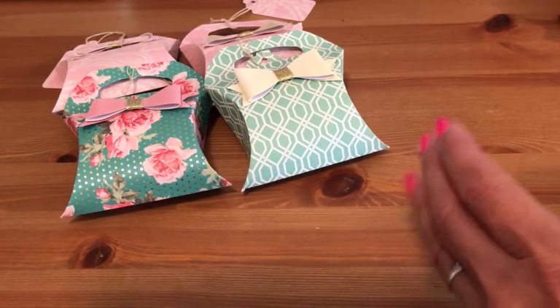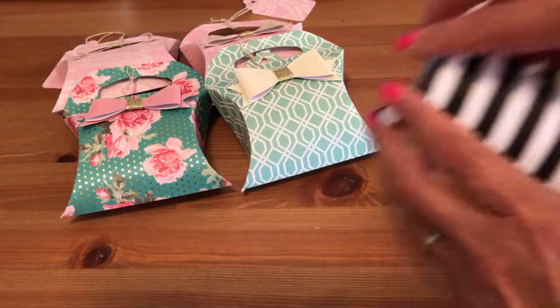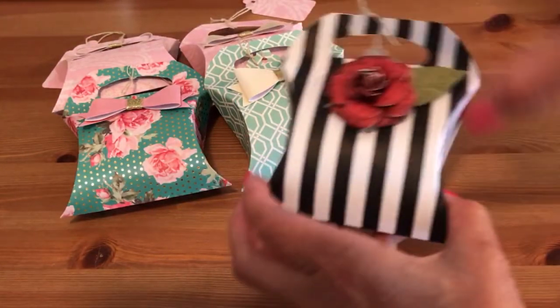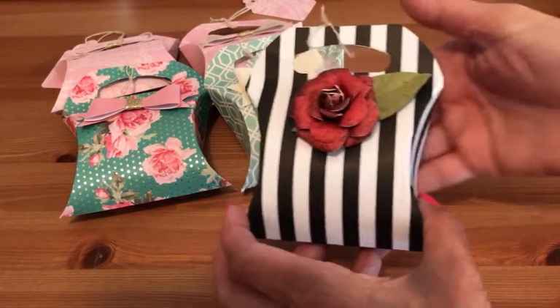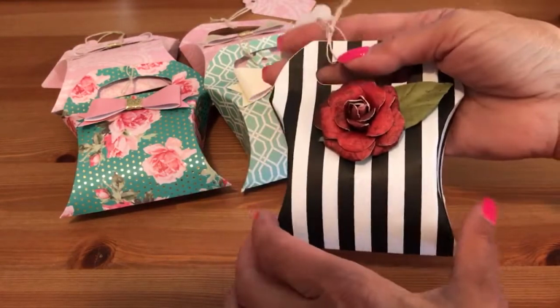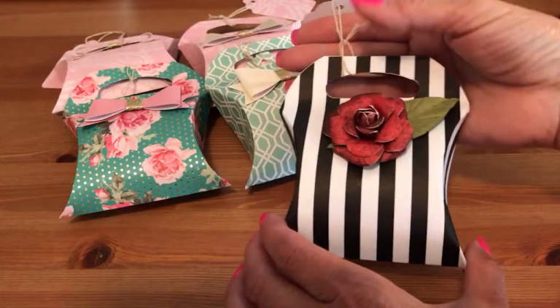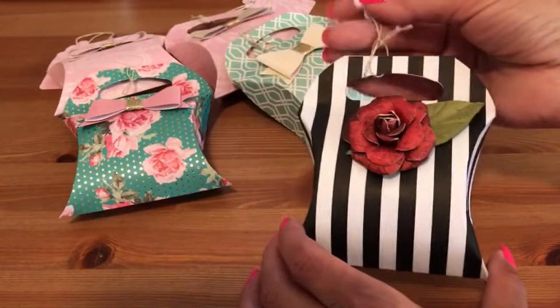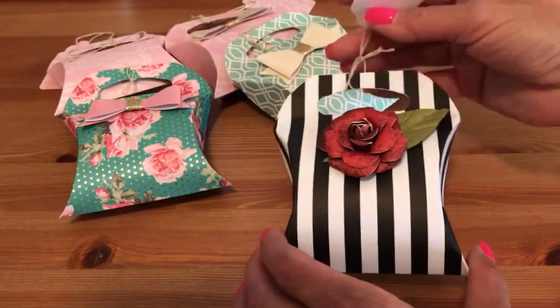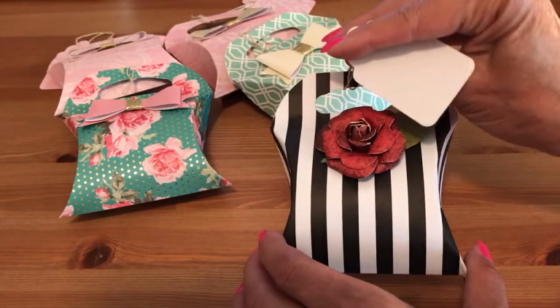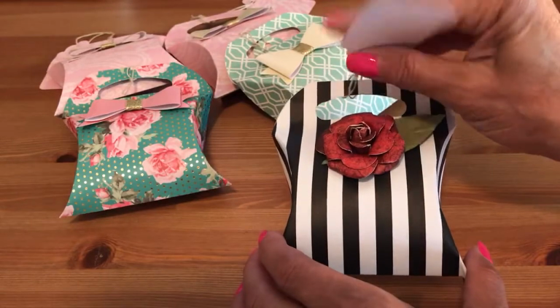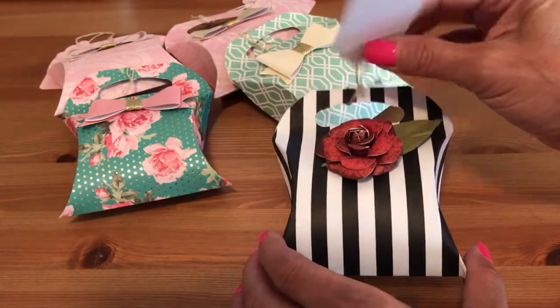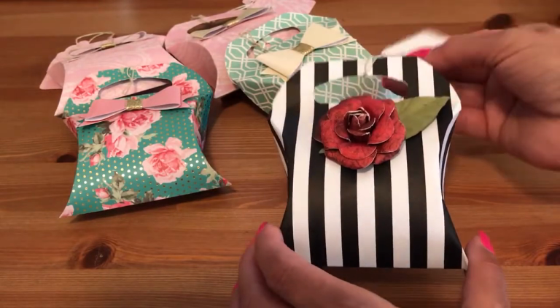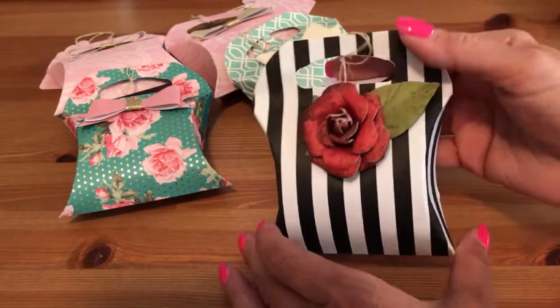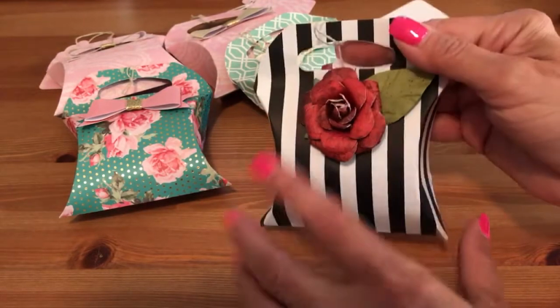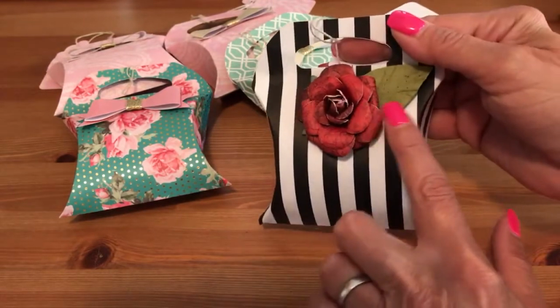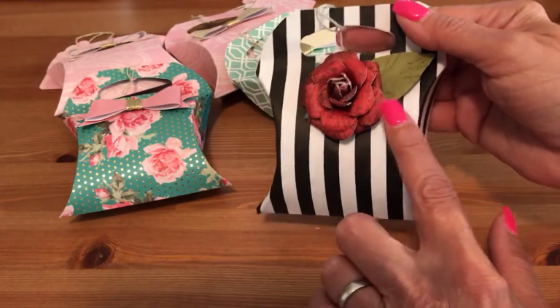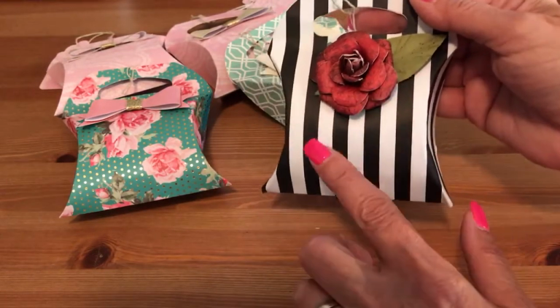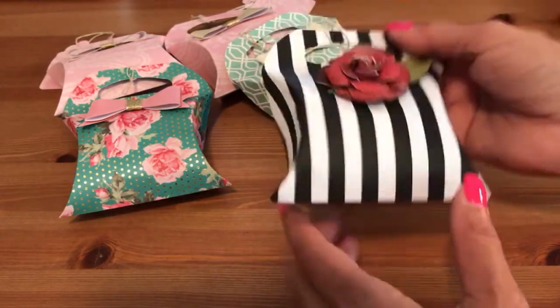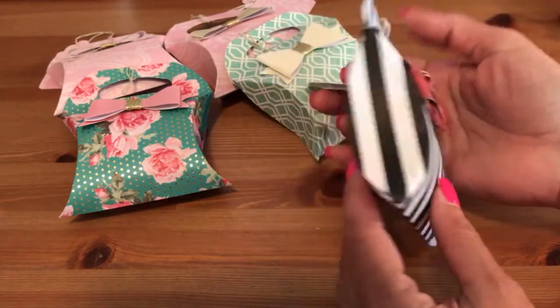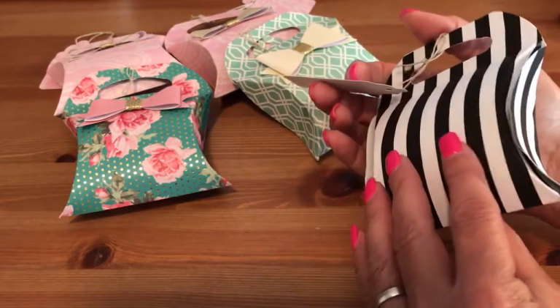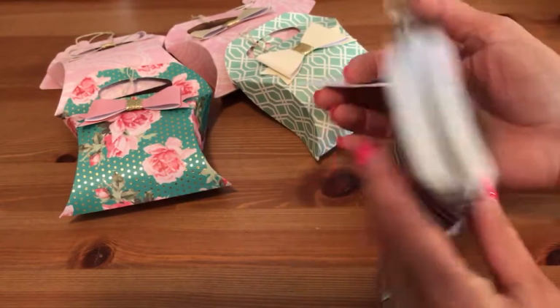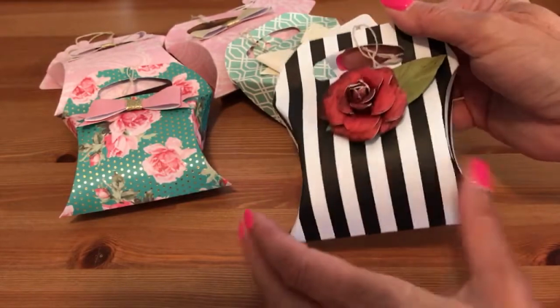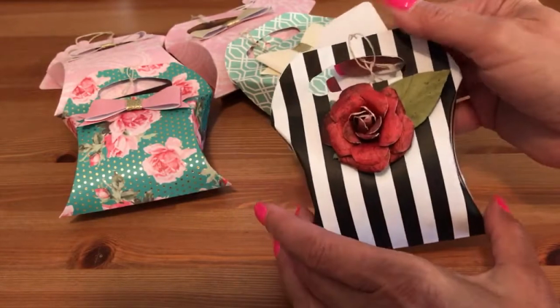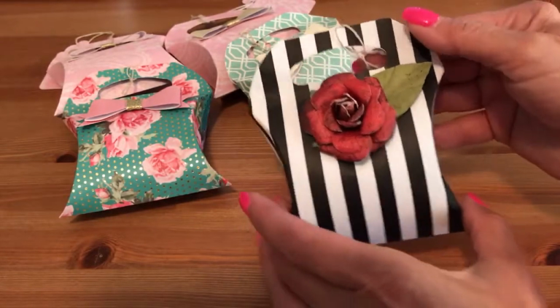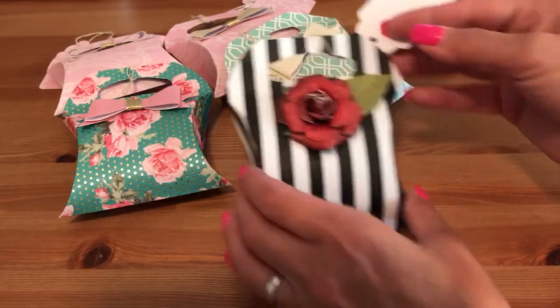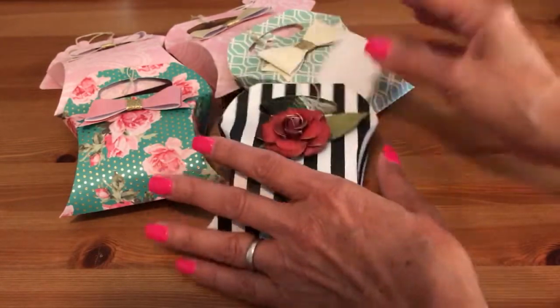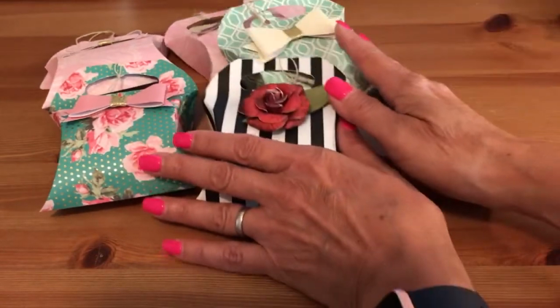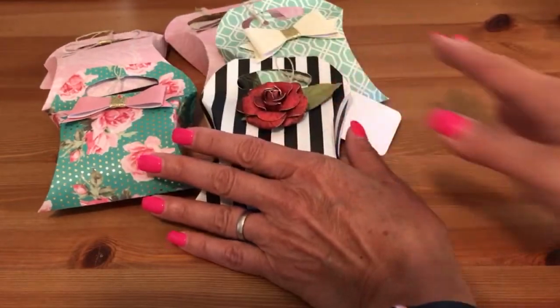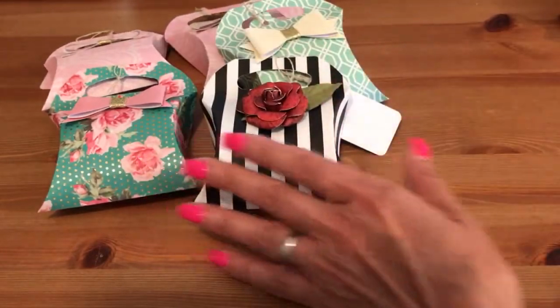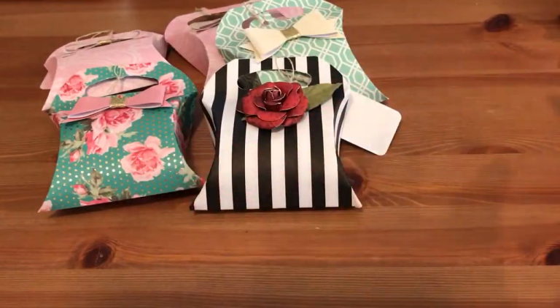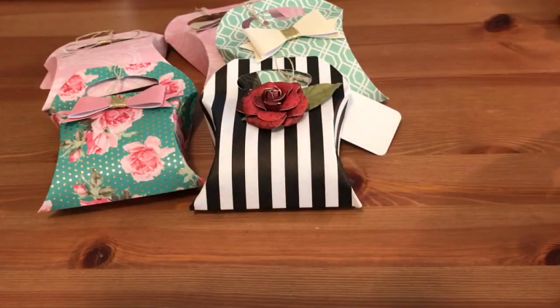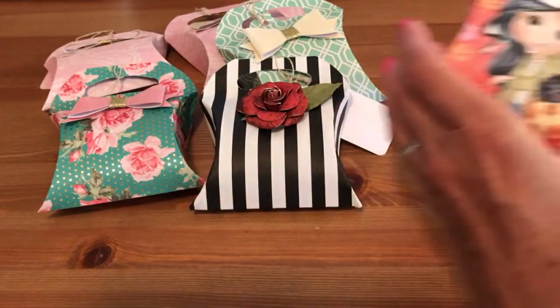This one is, I think, my favorite — isn't this cute? I just made a white tag but added a flower instead of a bow, and I love it. I think it's my favorite.